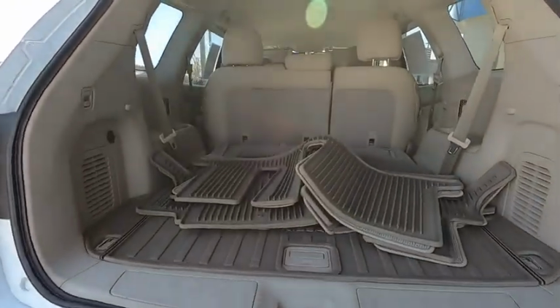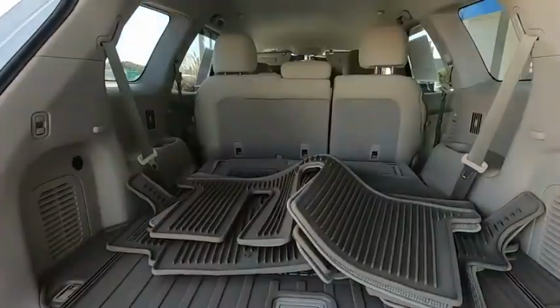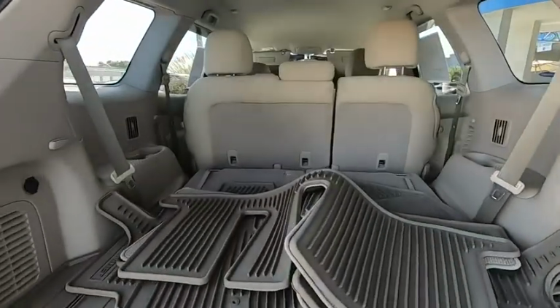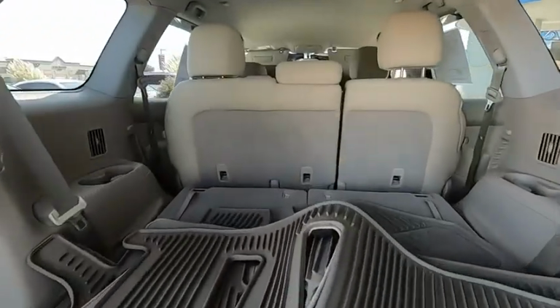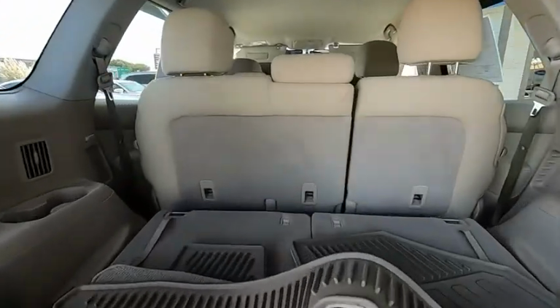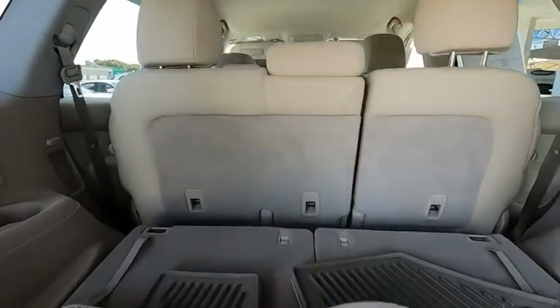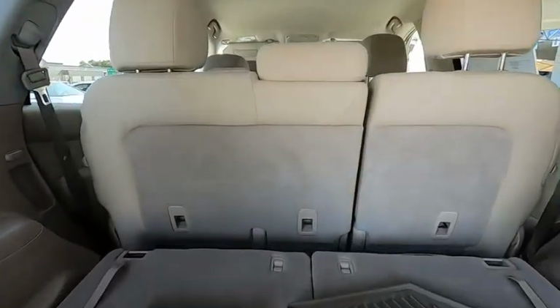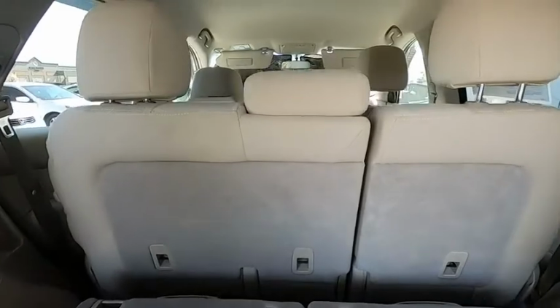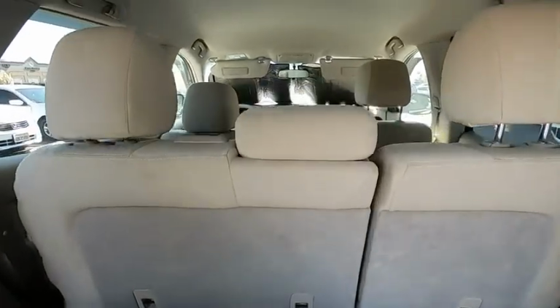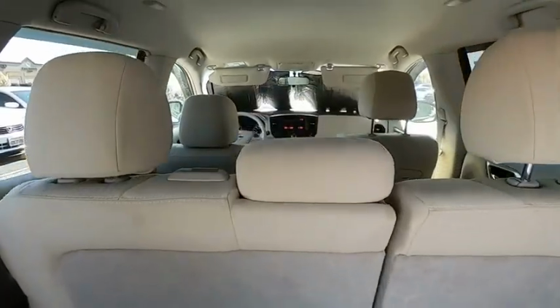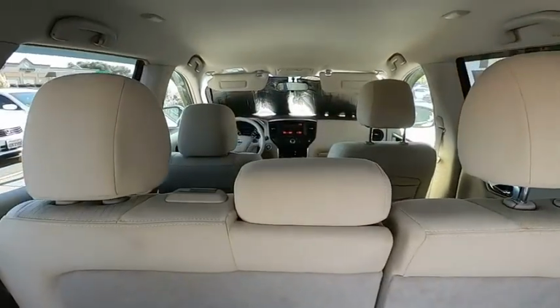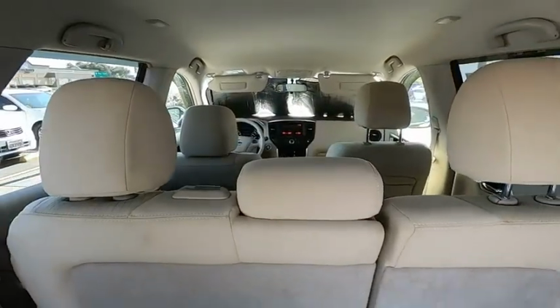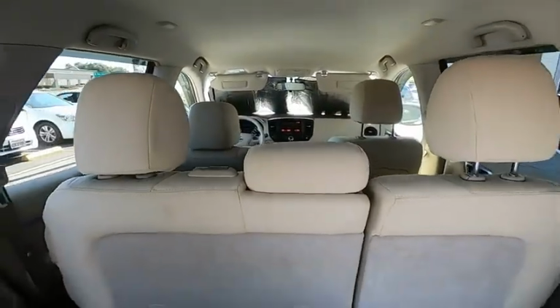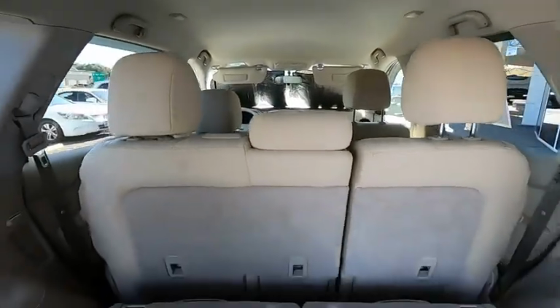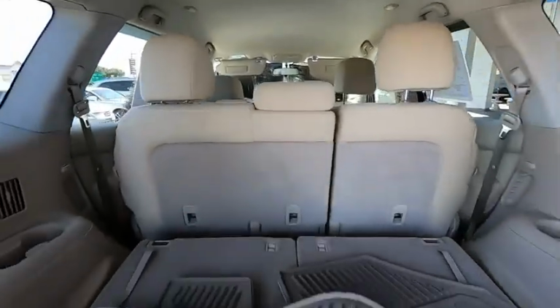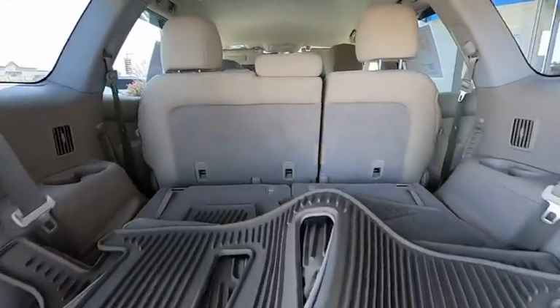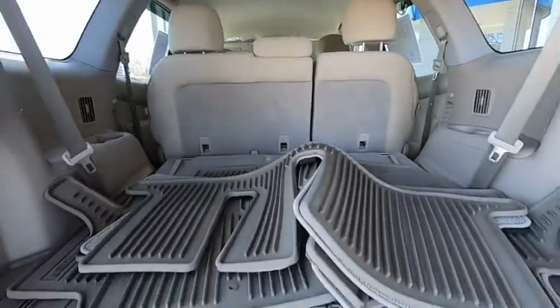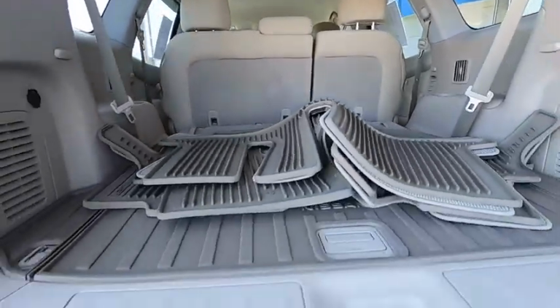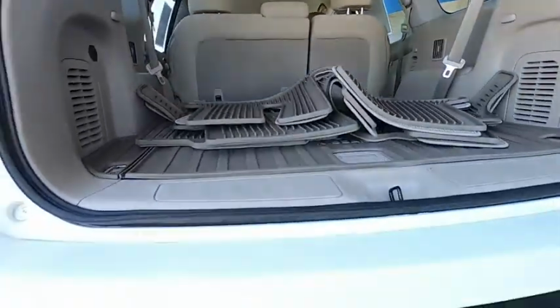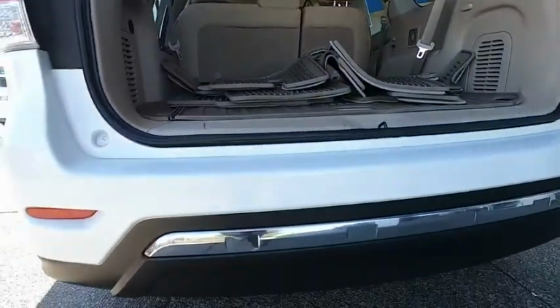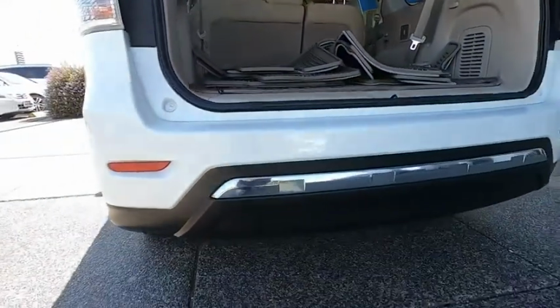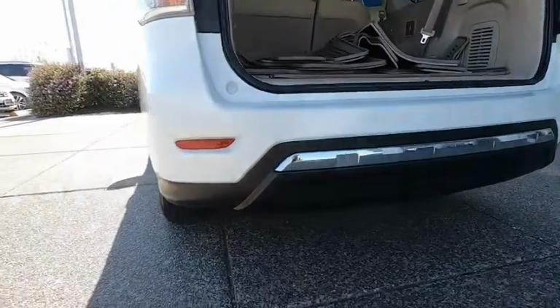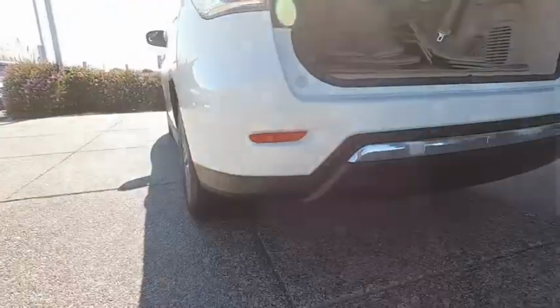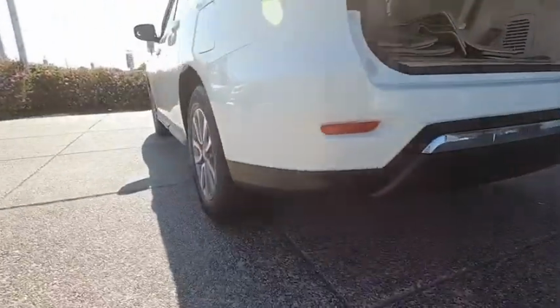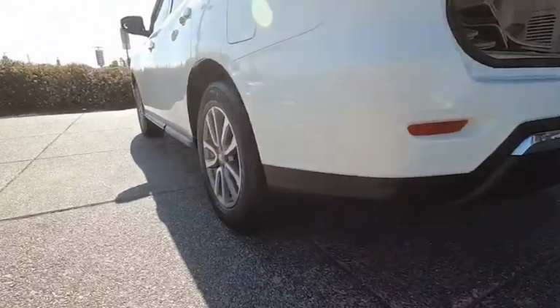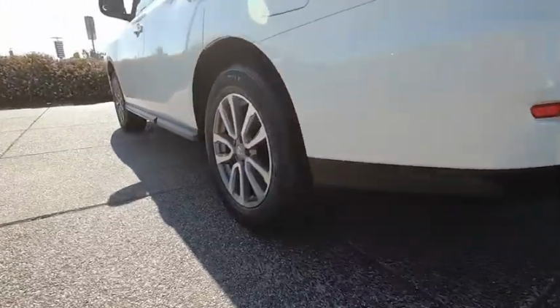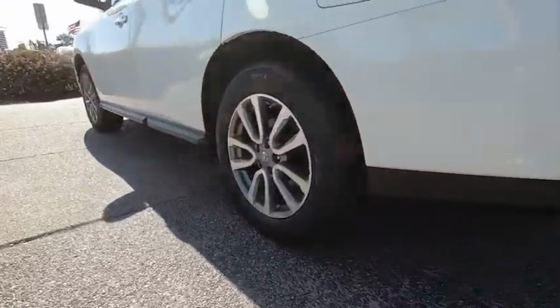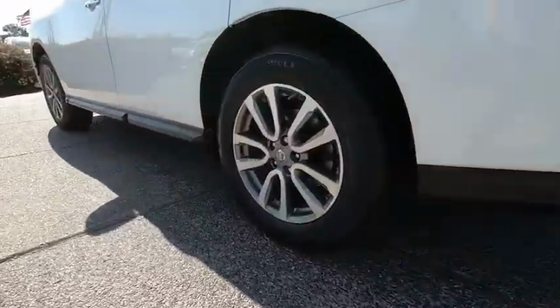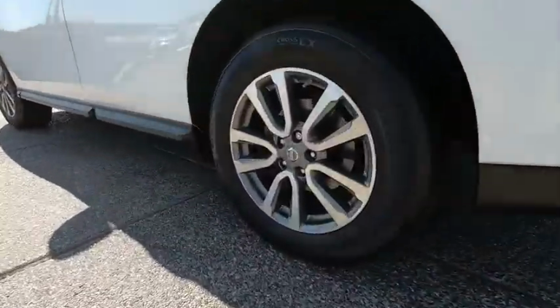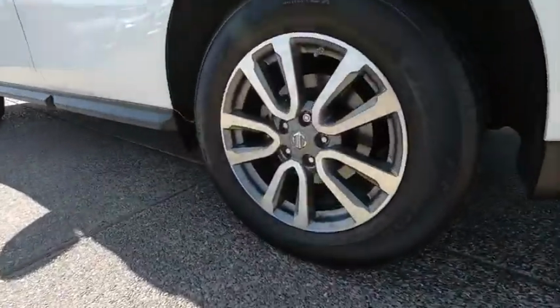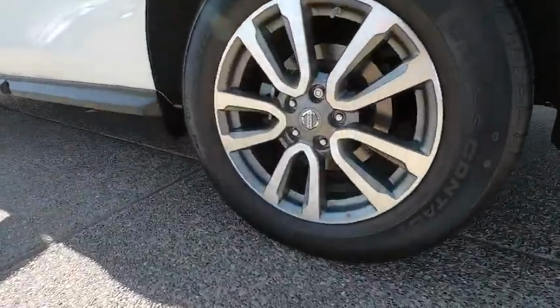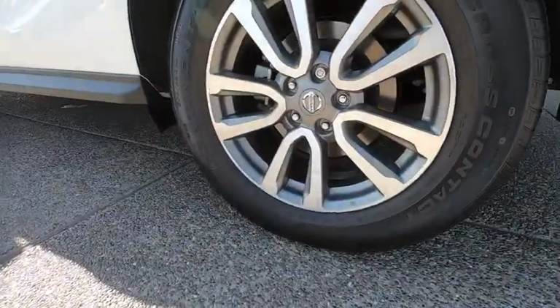This vehicle has less than 30,000 miles. Here are some of this vehicle's great options: steering wheel audio controls, all-wheel drive, anti-lock braking system, traction control, stability control.